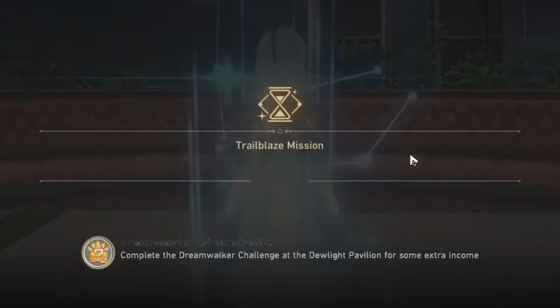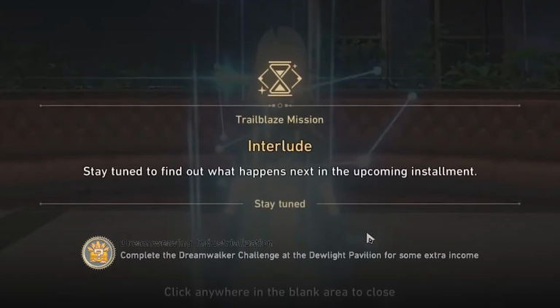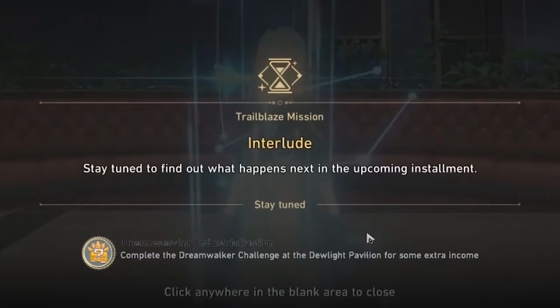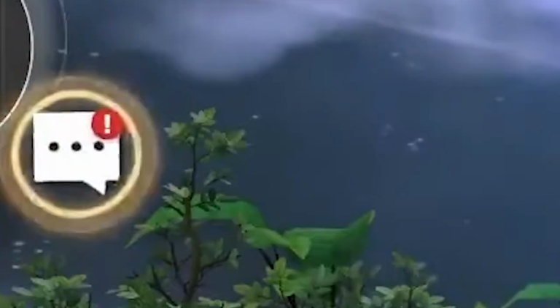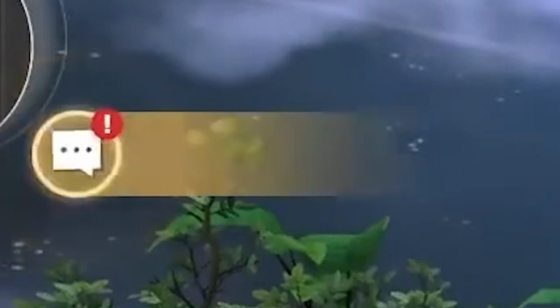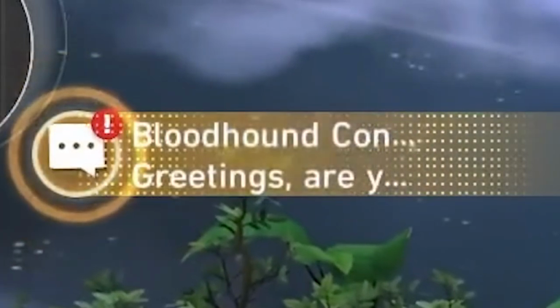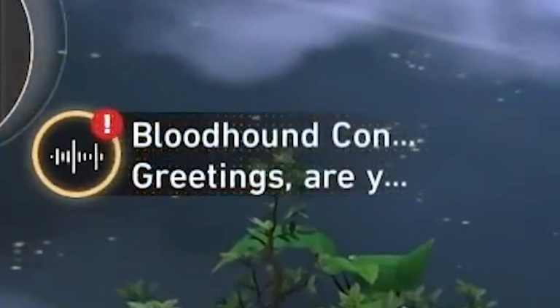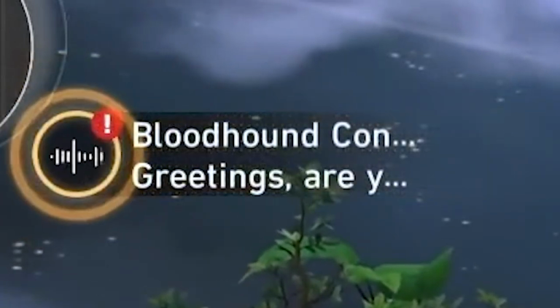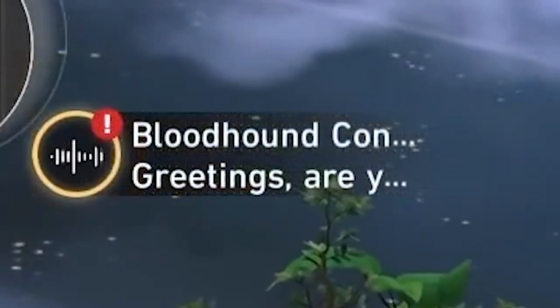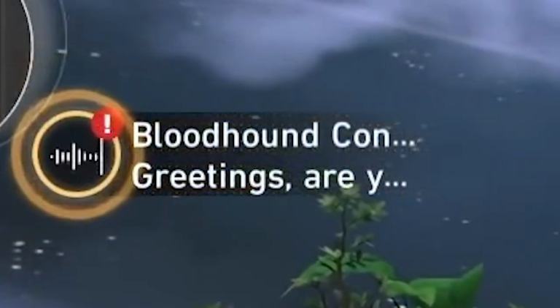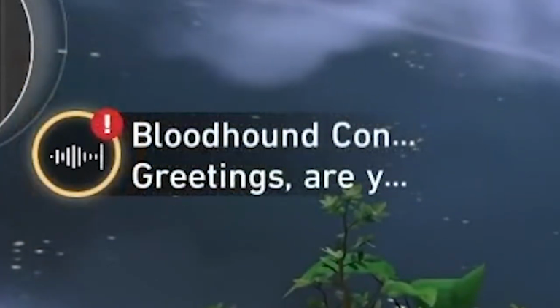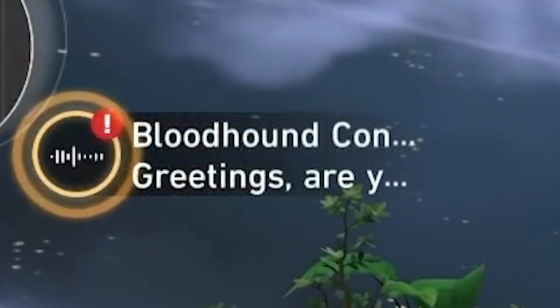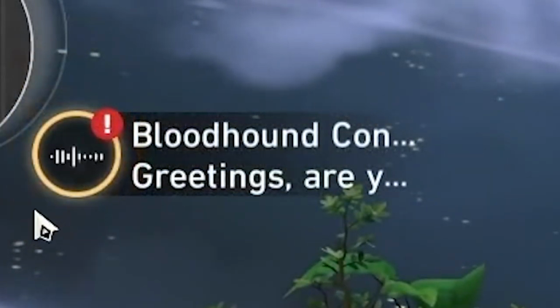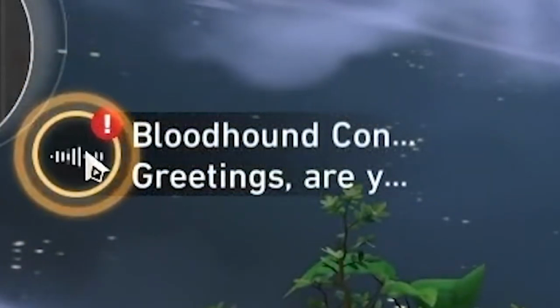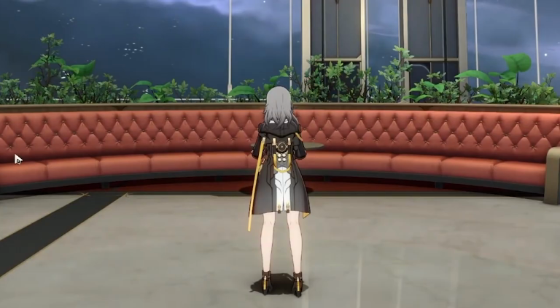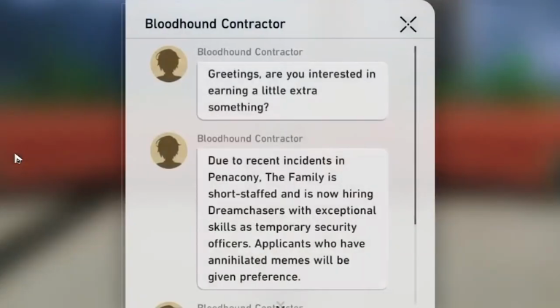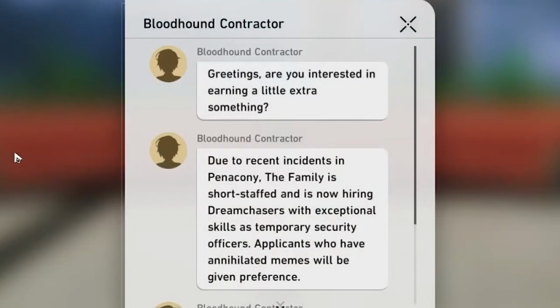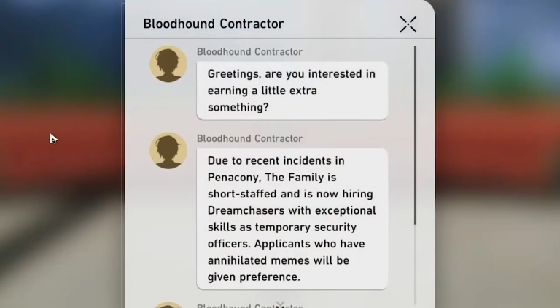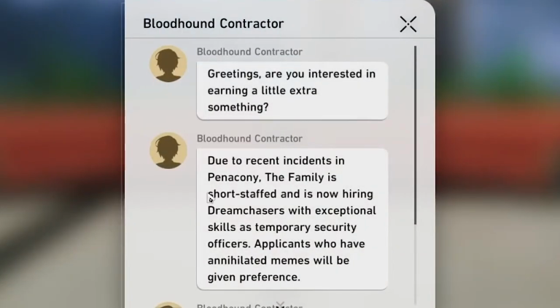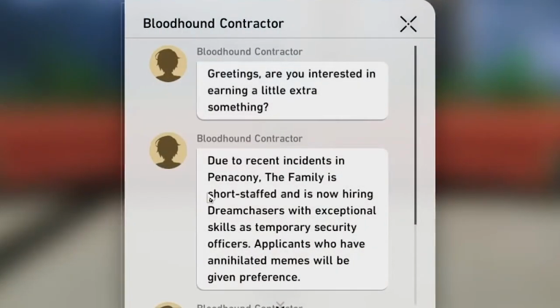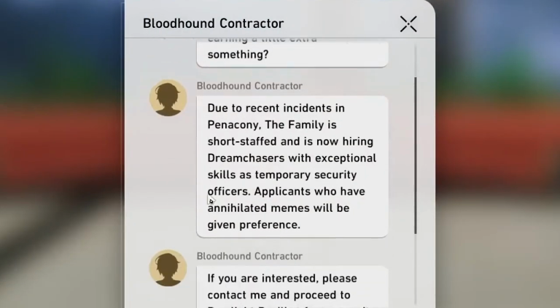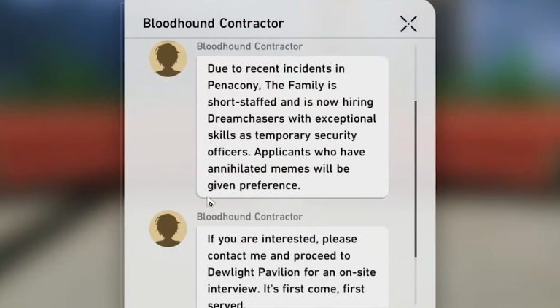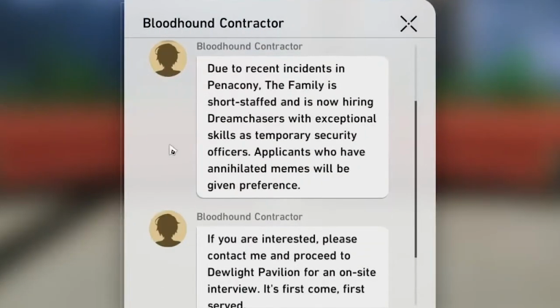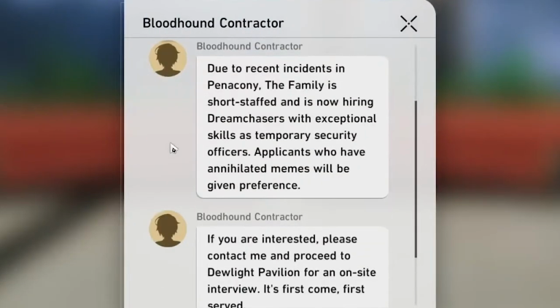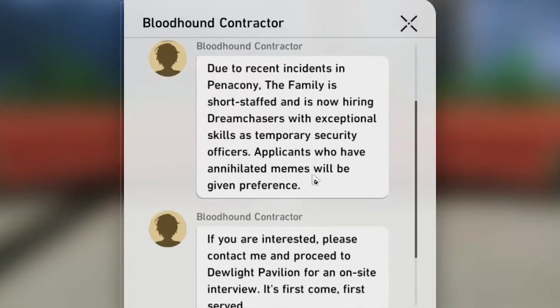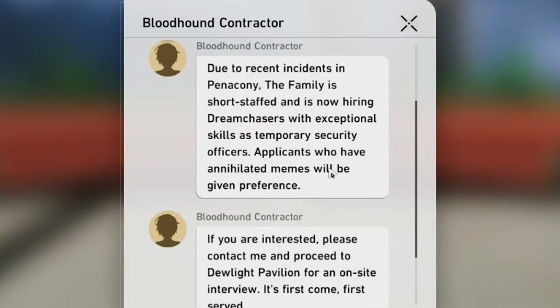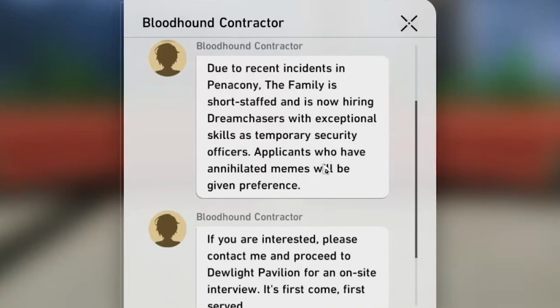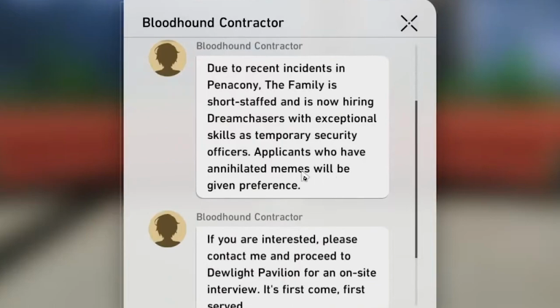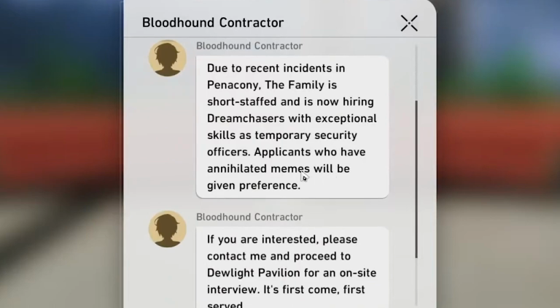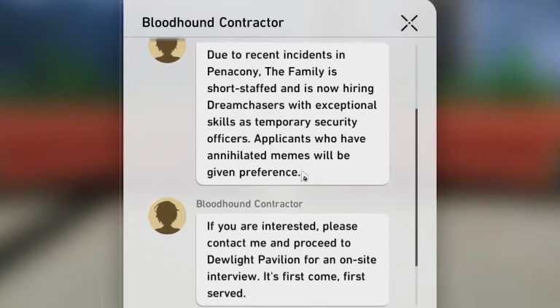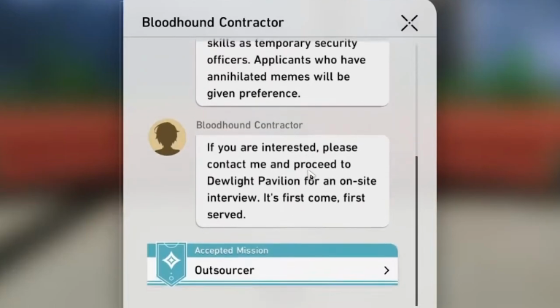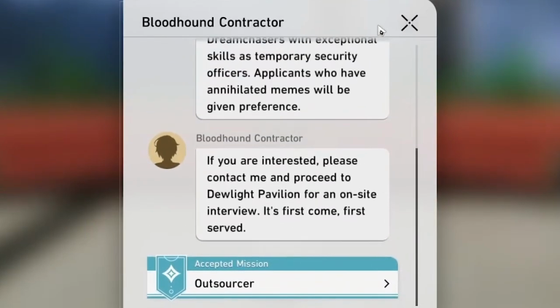Dreamweaving Industrialization is an achievement you get for completing the Outsourcer sidequest, which you receive via in-game message after completing the 2.1 story mission. This also unlocks a room with 3 longer puzzles that contains 9 chests. I don't think you'll be needing any hand-holding for this one.